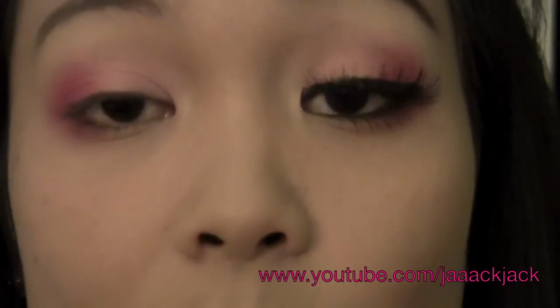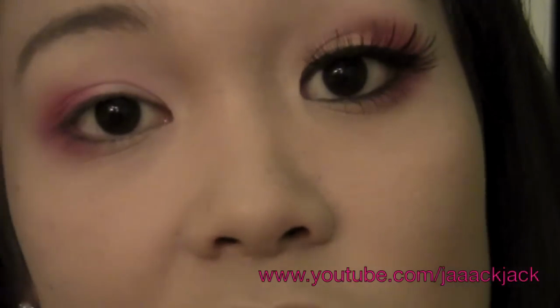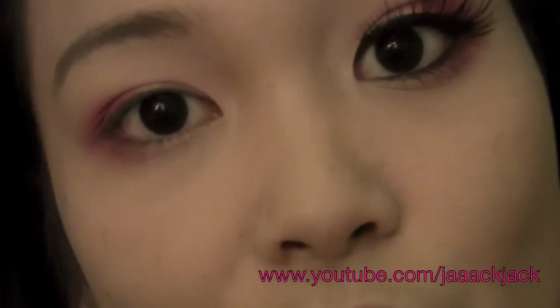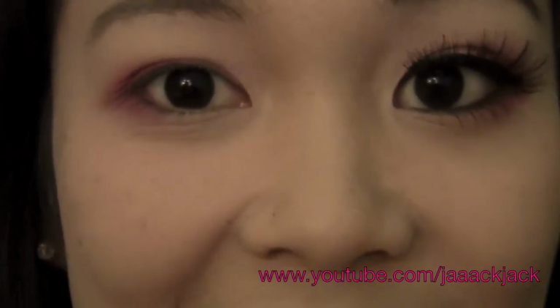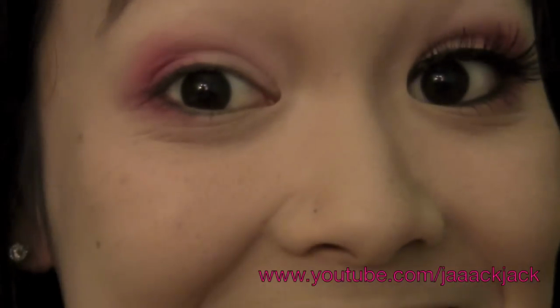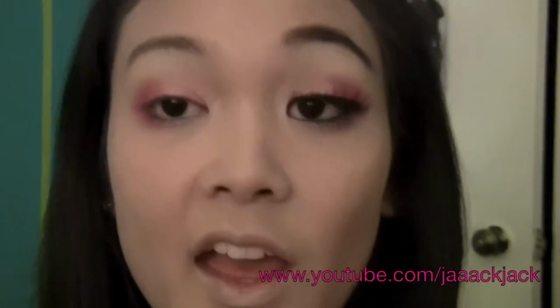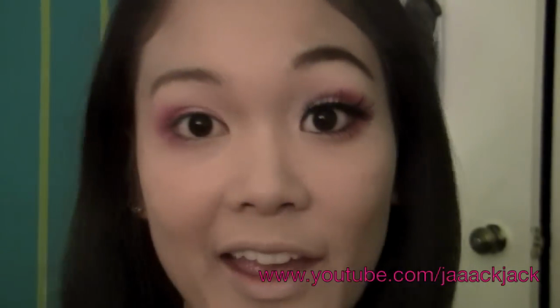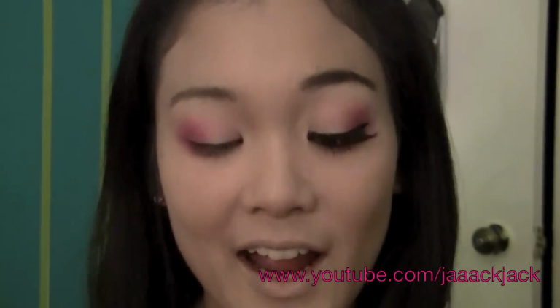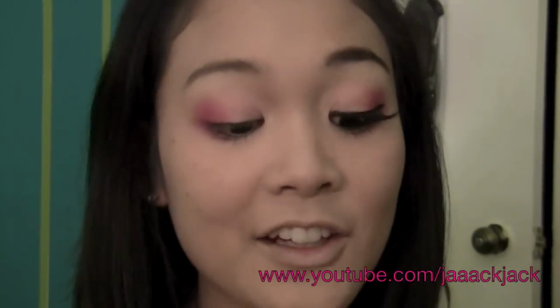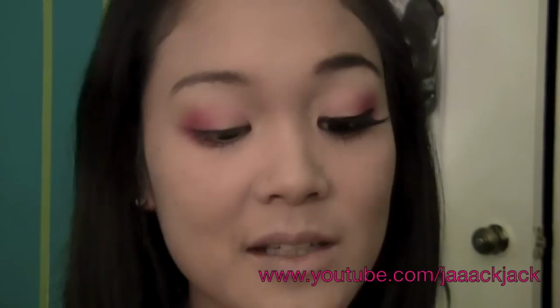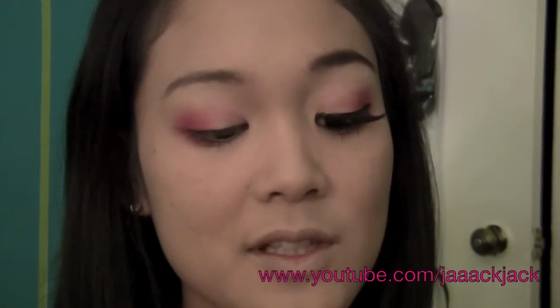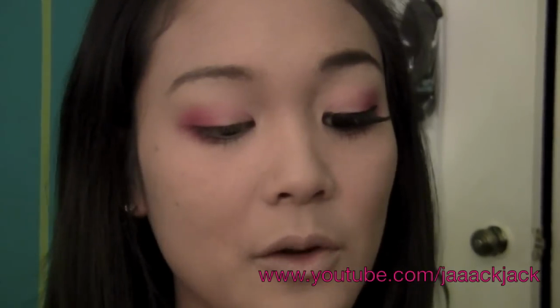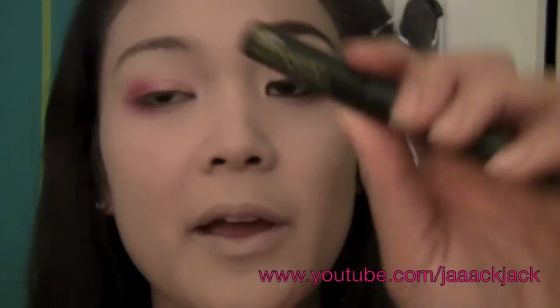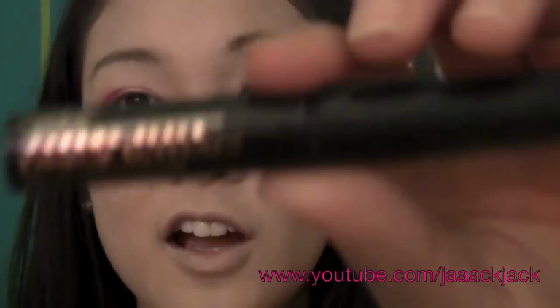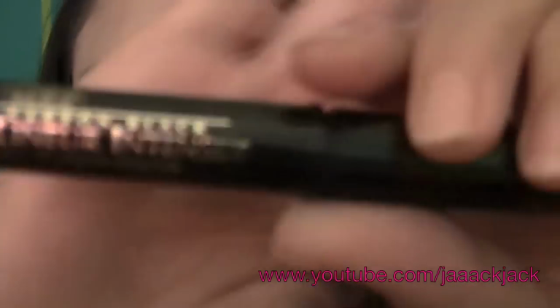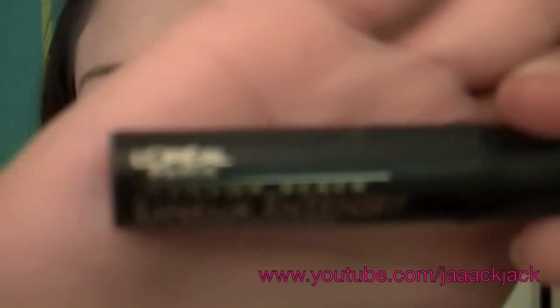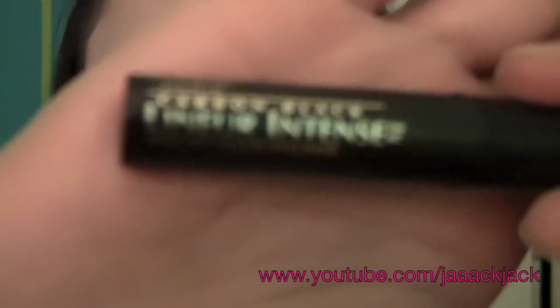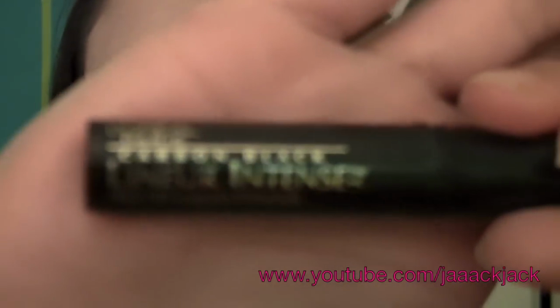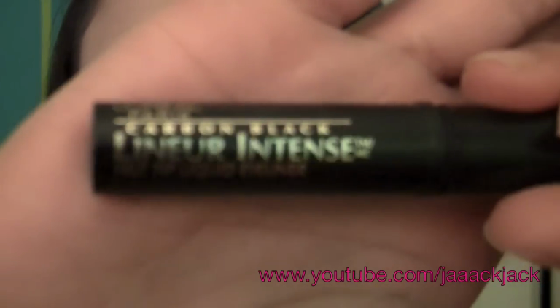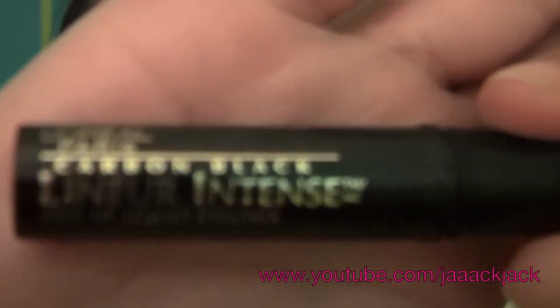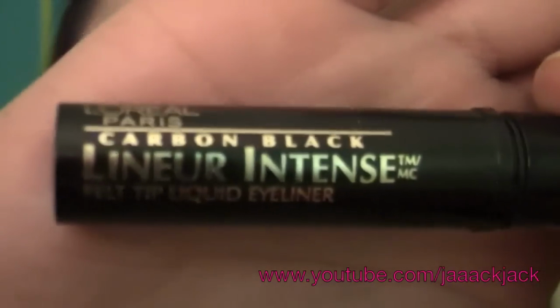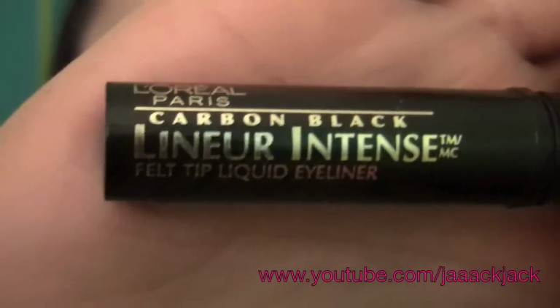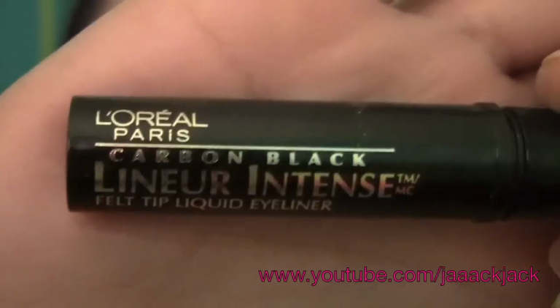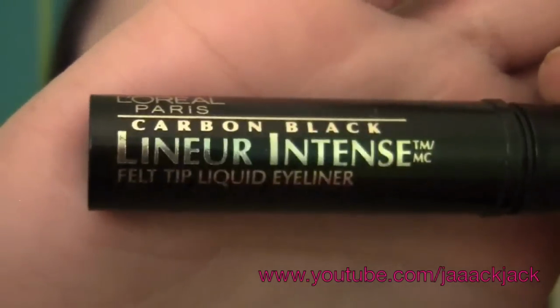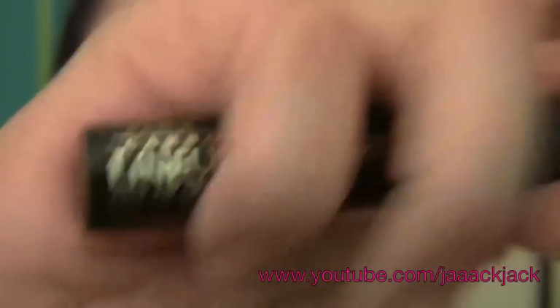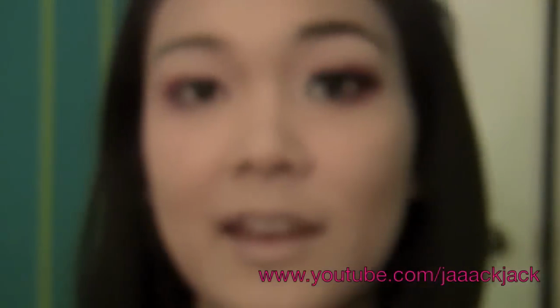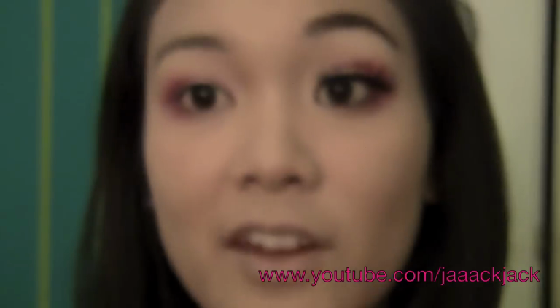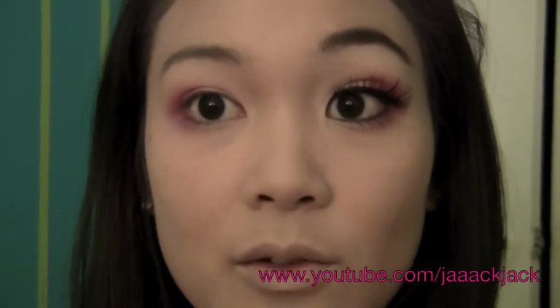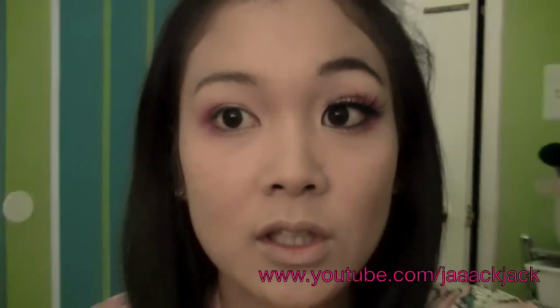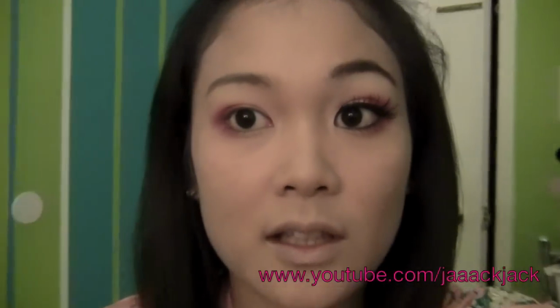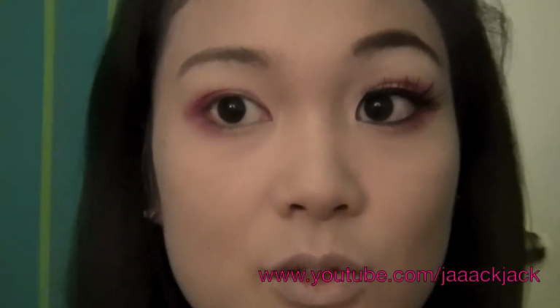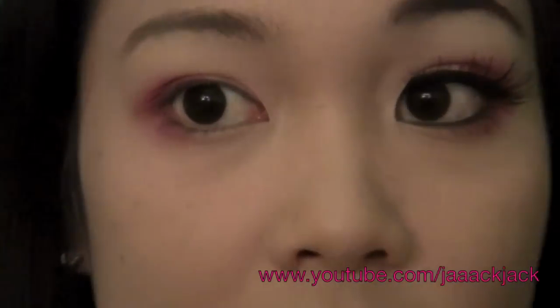And now we are going to do the liner. For eyeliner, I am using the L'Oreal Paris Carbon Black. This is the one I always use in every video.